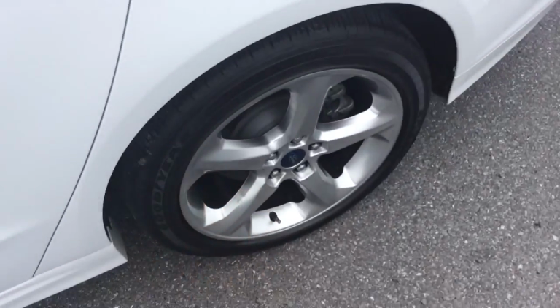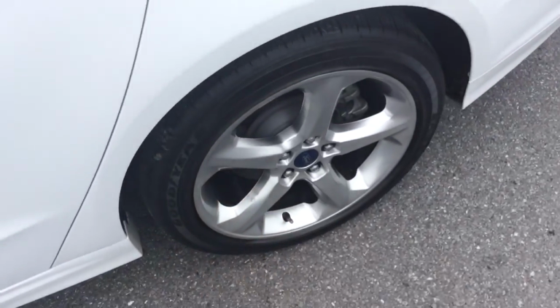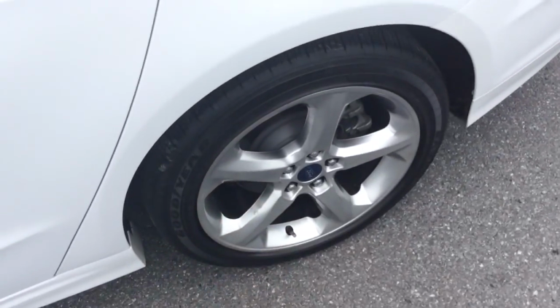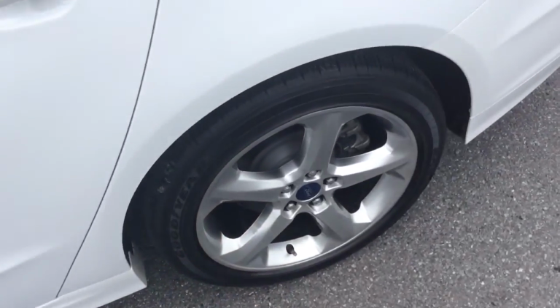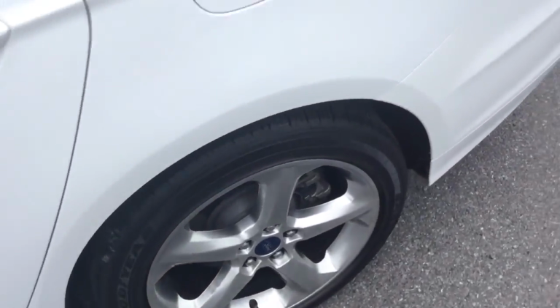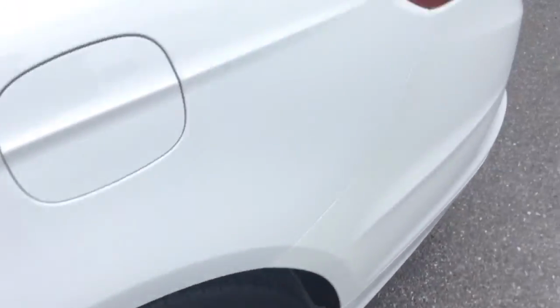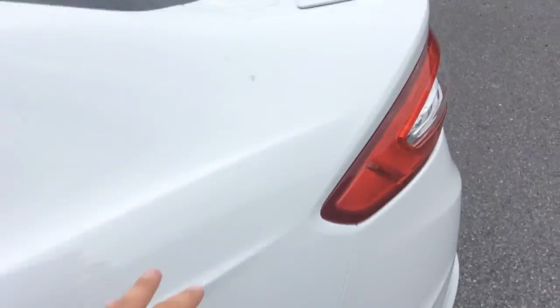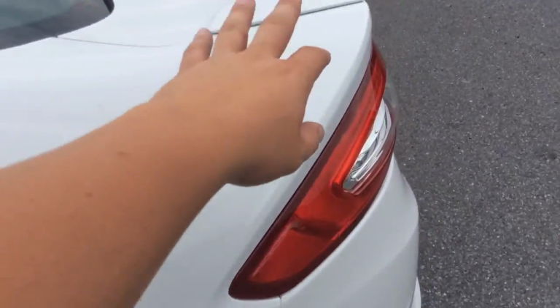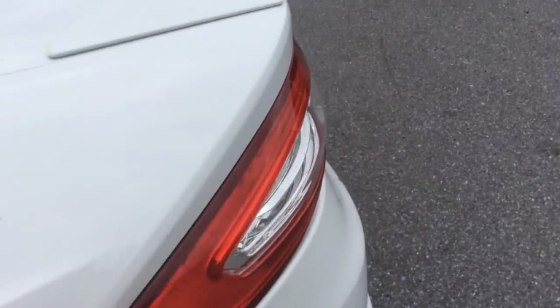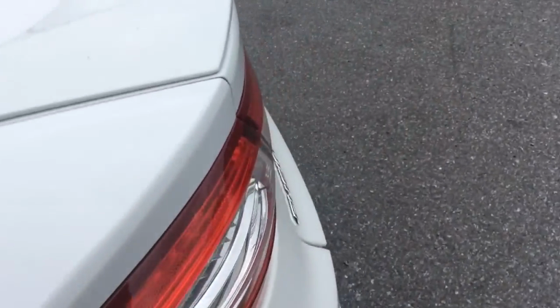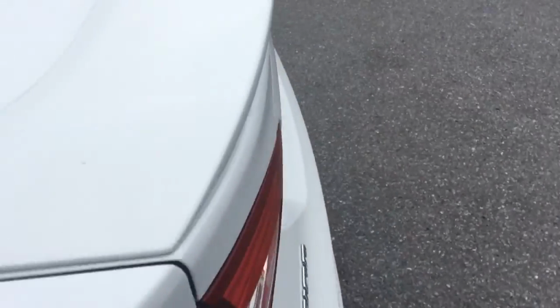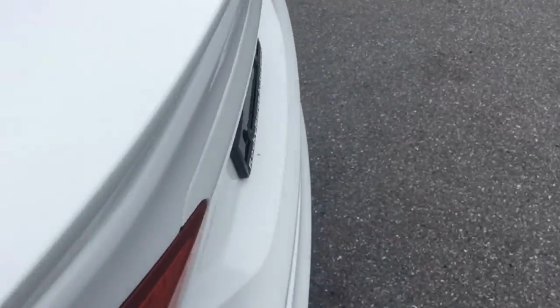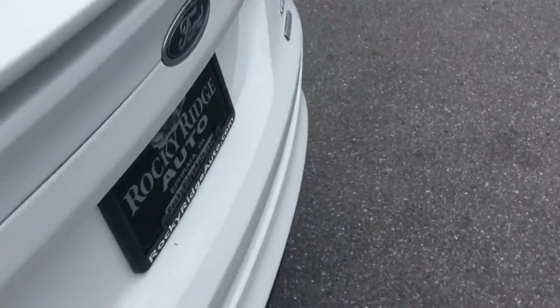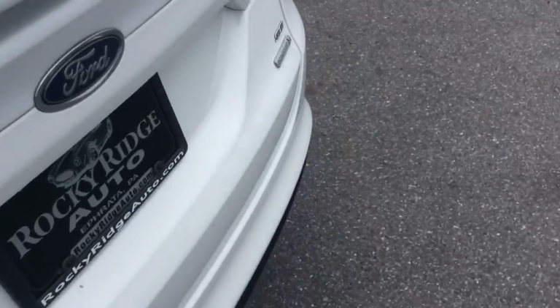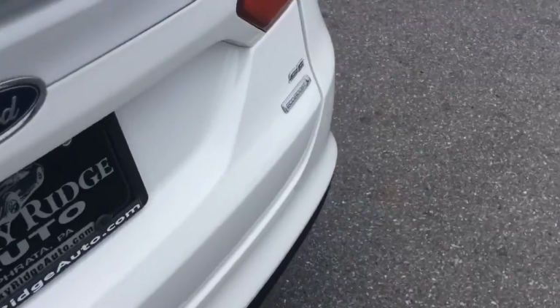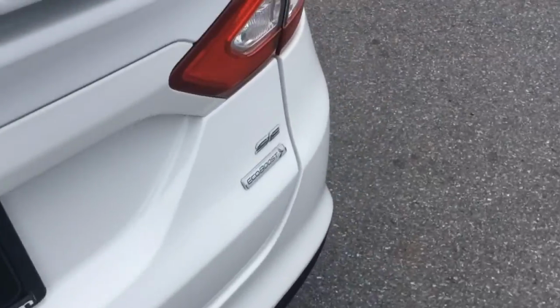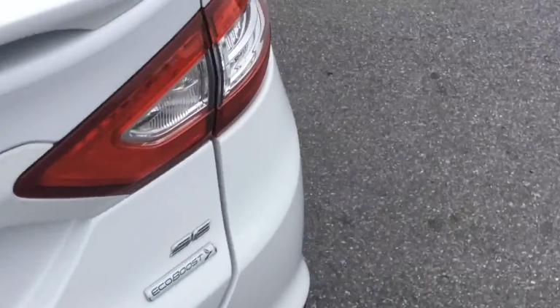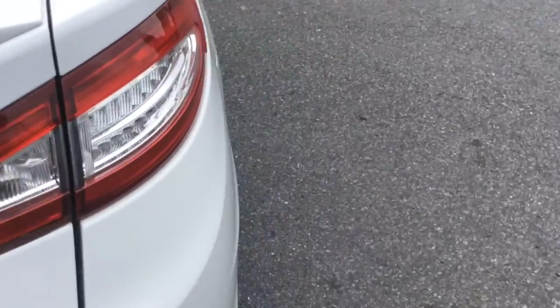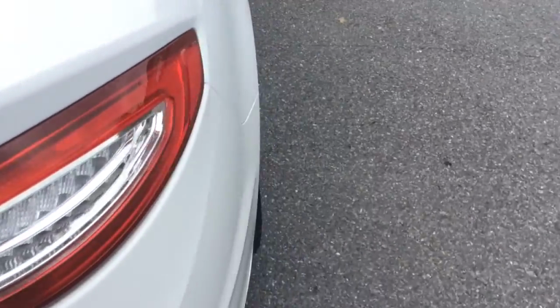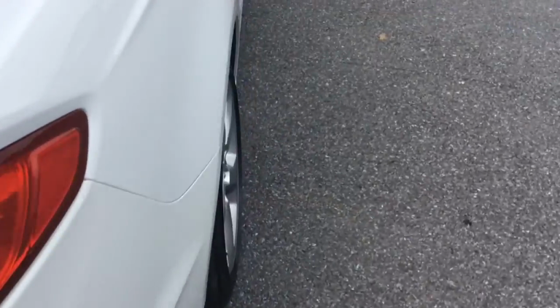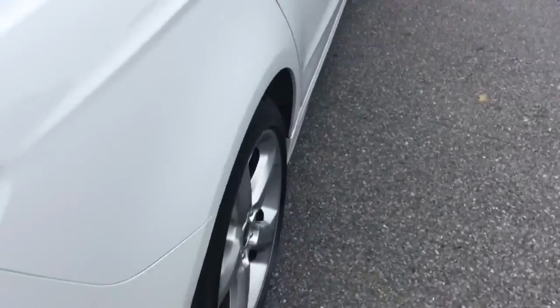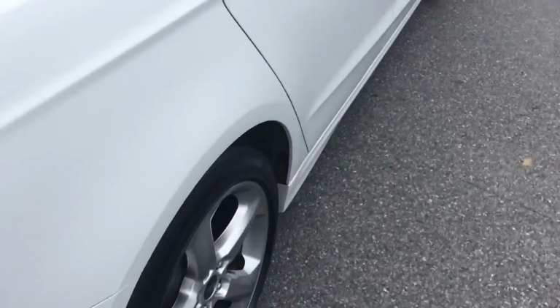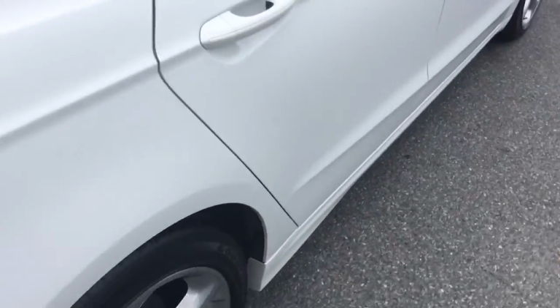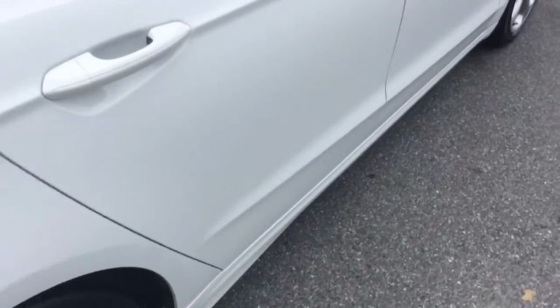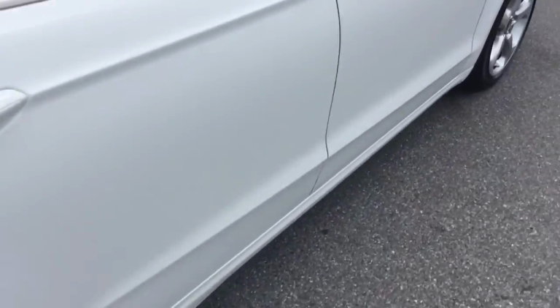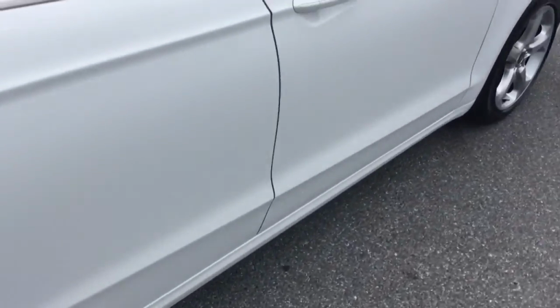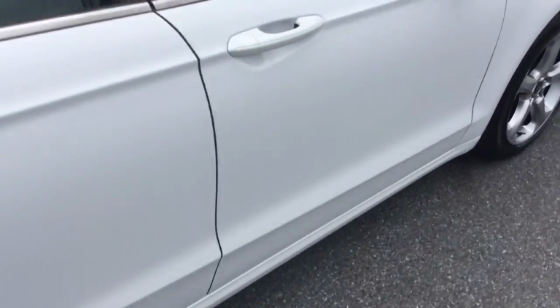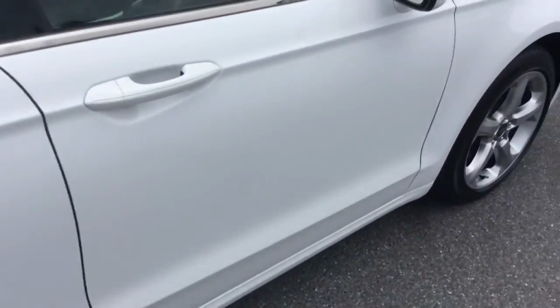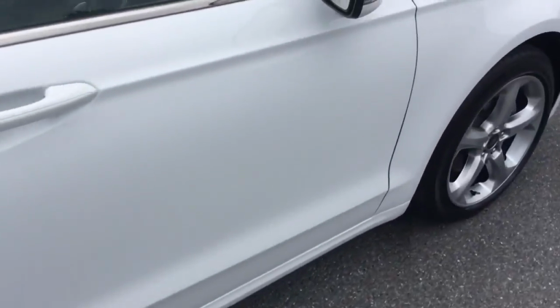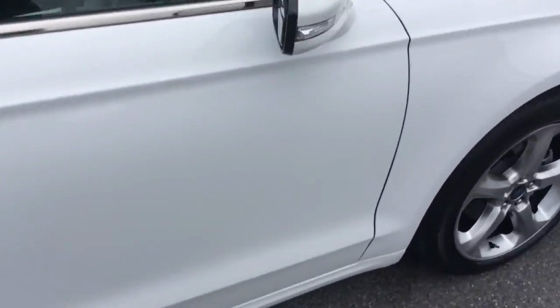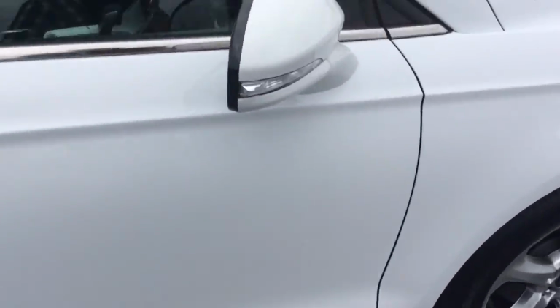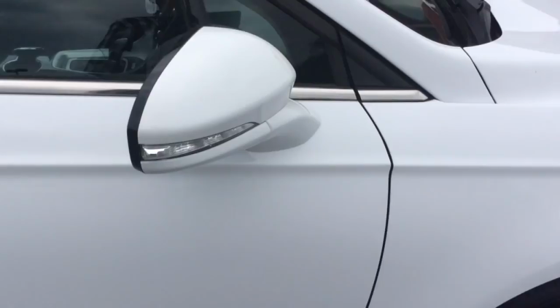It has alloy wheels on it and a rear spoiler, so it's a sportier-looking Fusion. I really like these alloys on it. The exterior is free of any major scratches, dents, or dings.